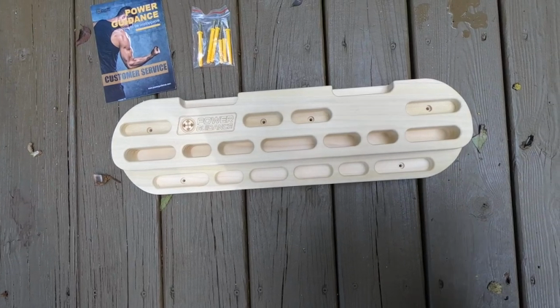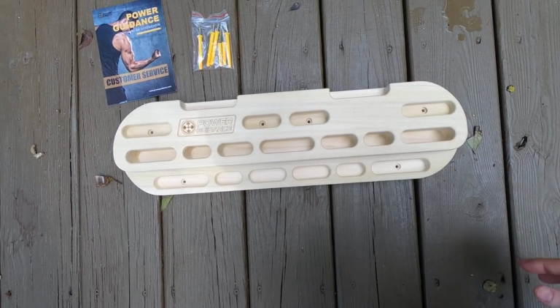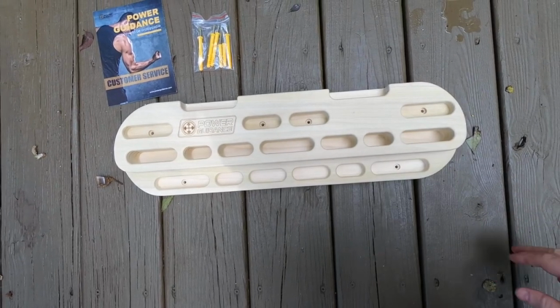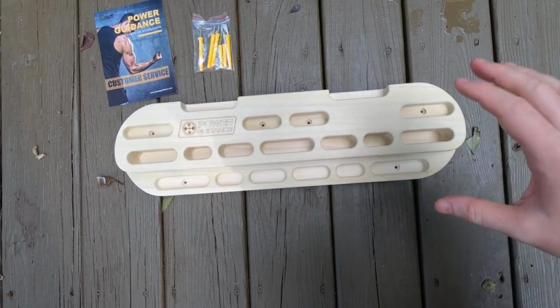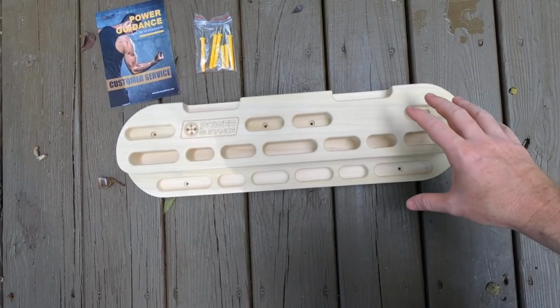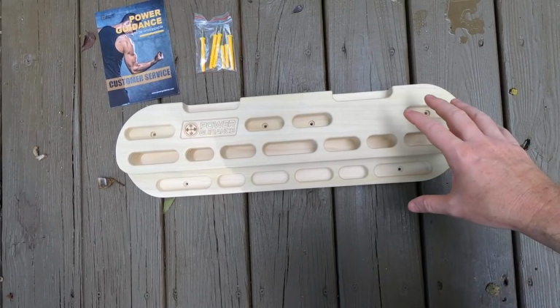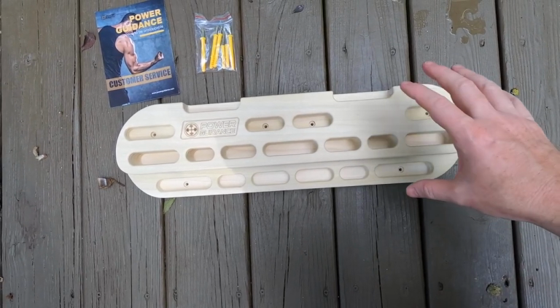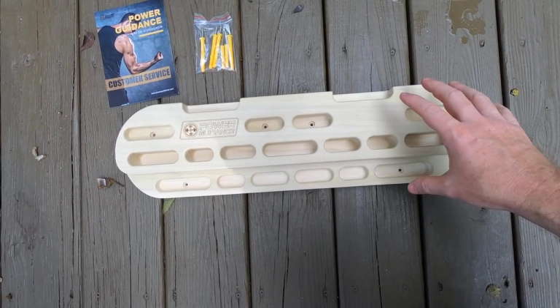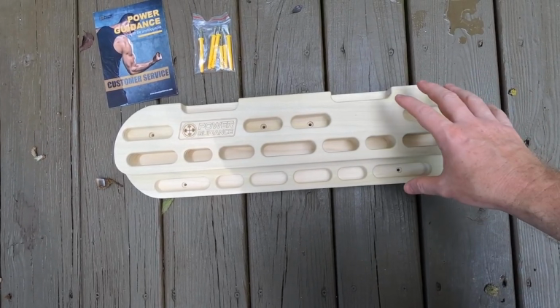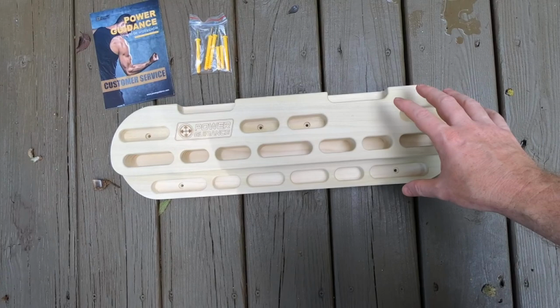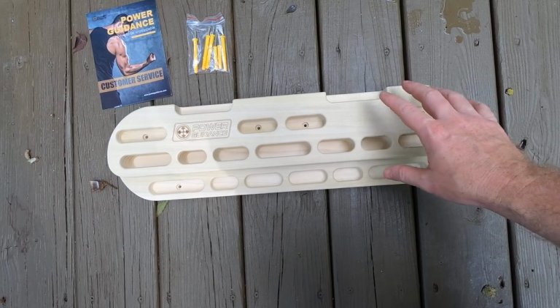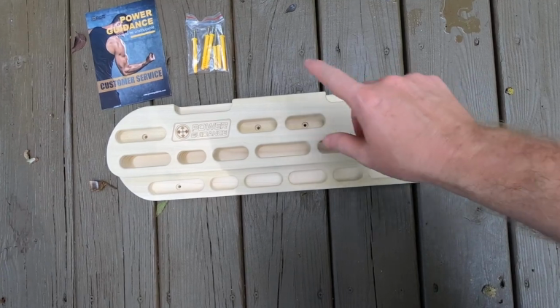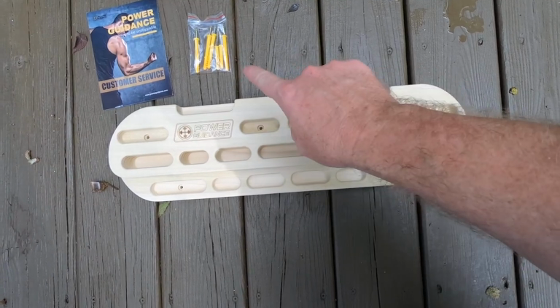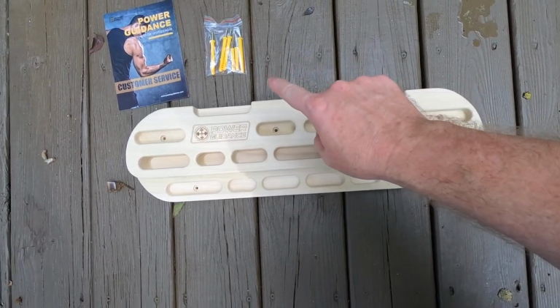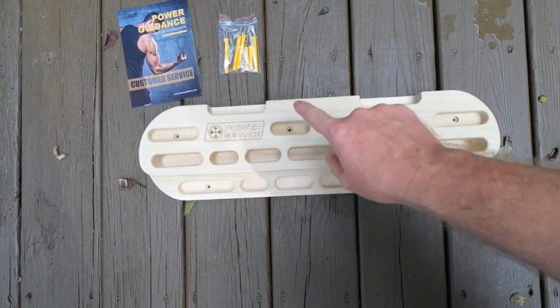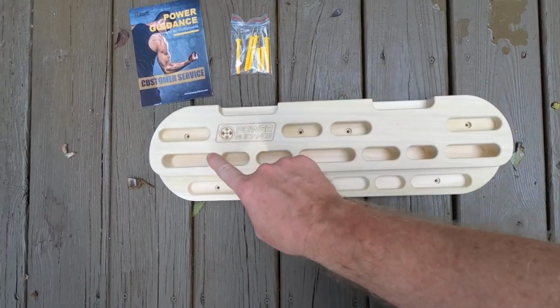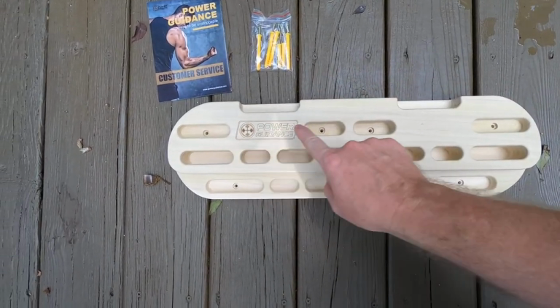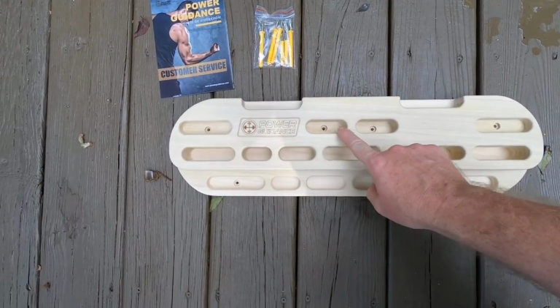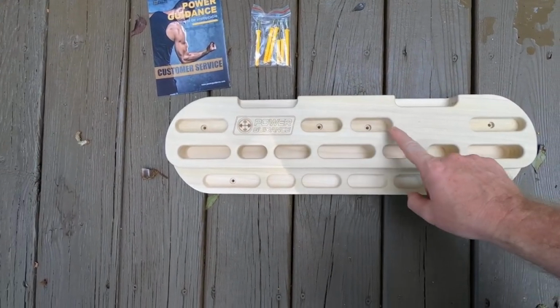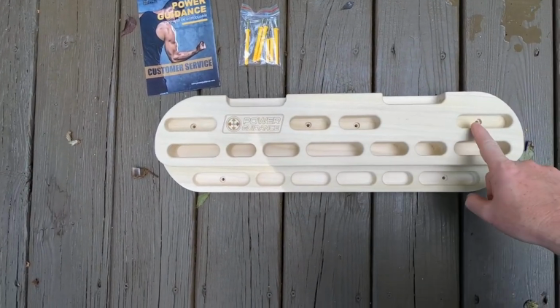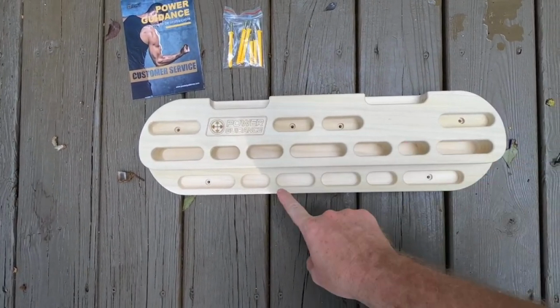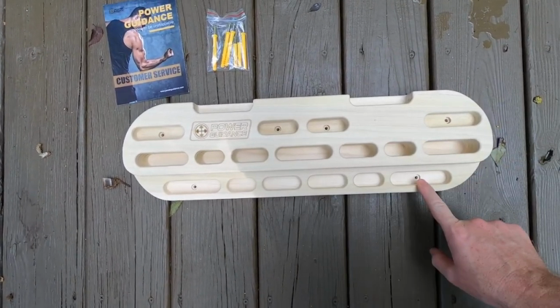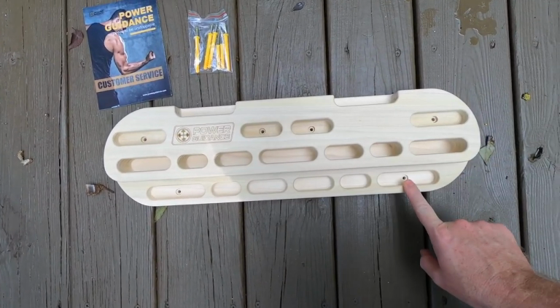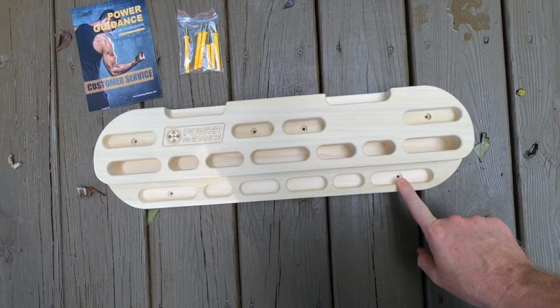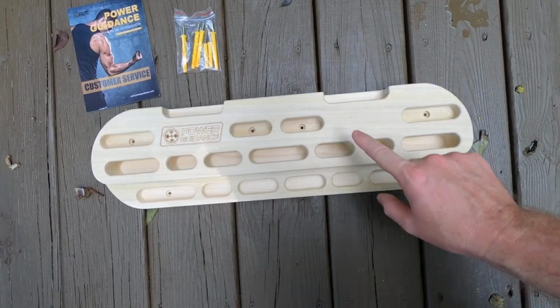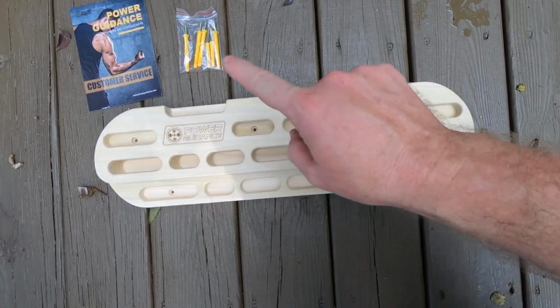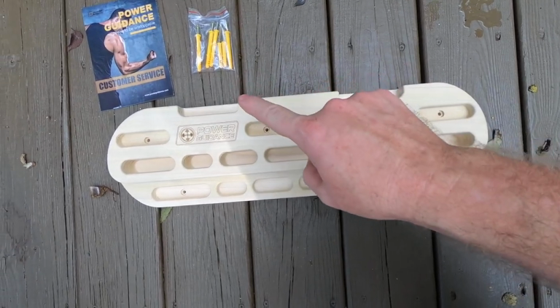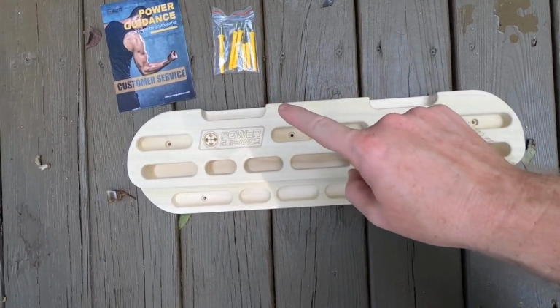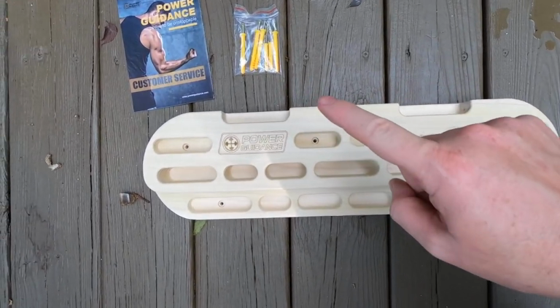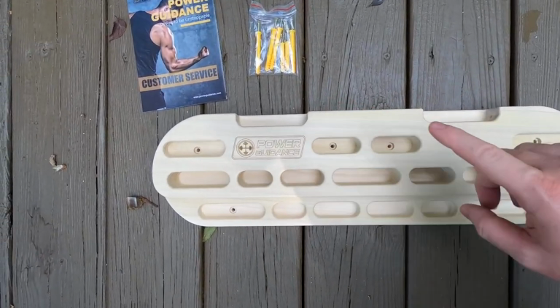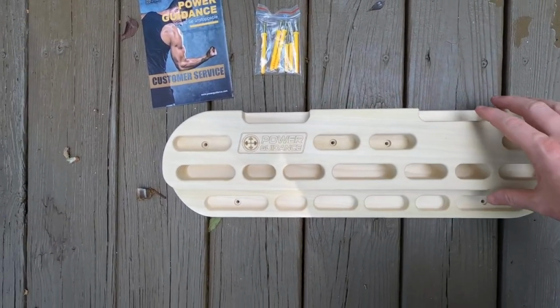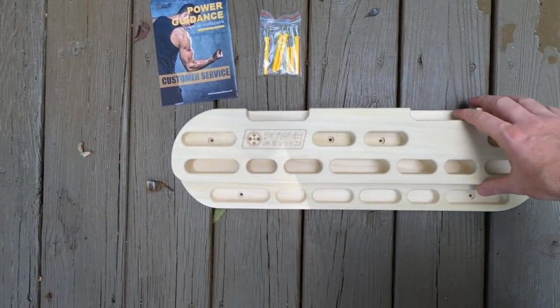Hello, I want to show you the Power Guidance climbing hangboard. It comes with the mounting hardware and you can see where the holes are for mounting. It also comes with the instruction guide and some workout tips as well.